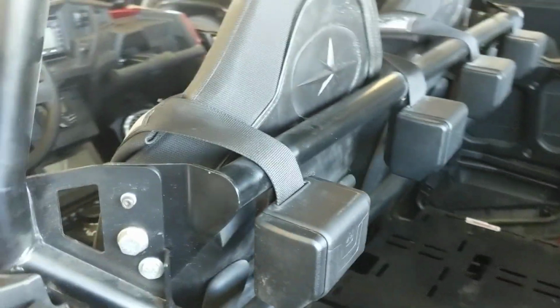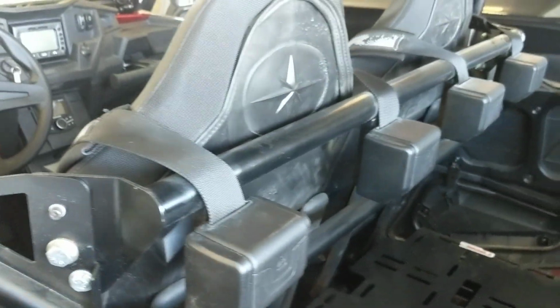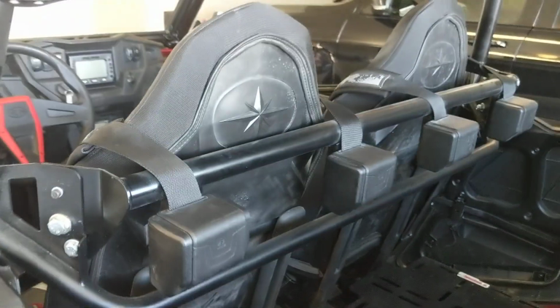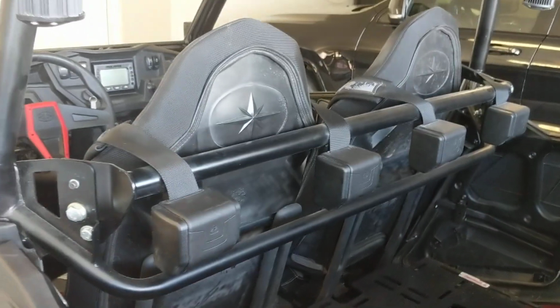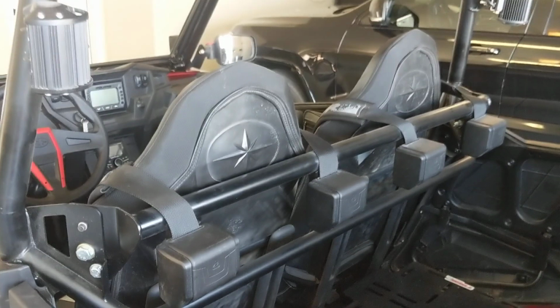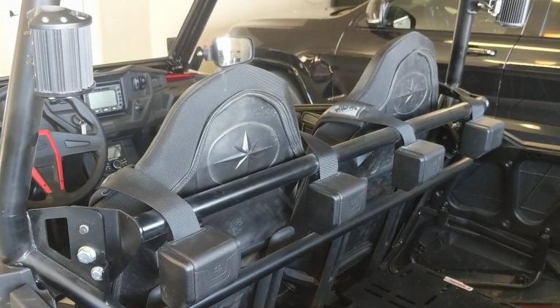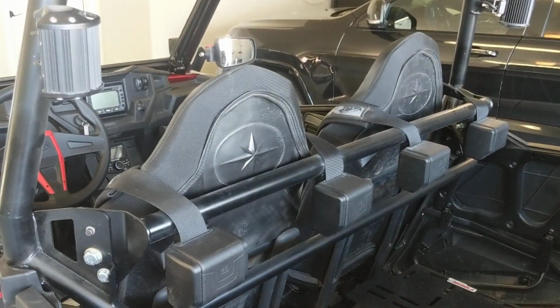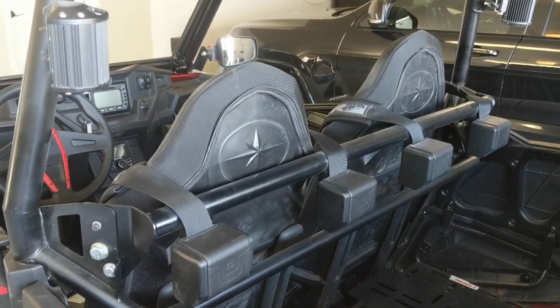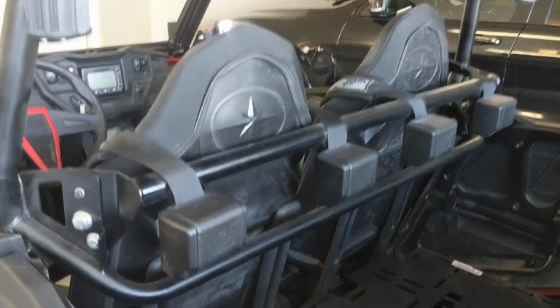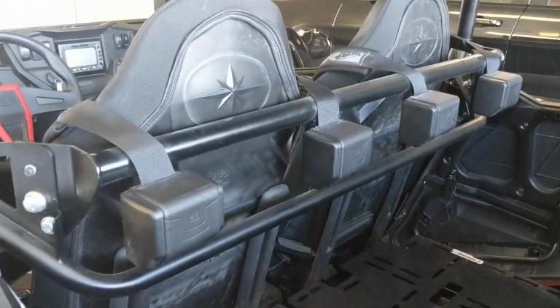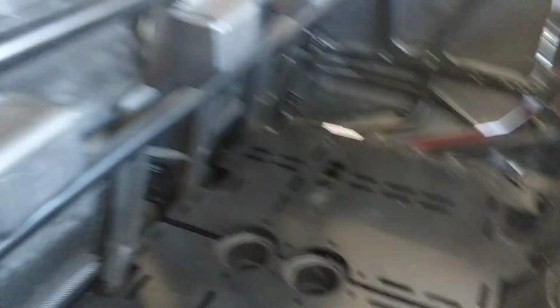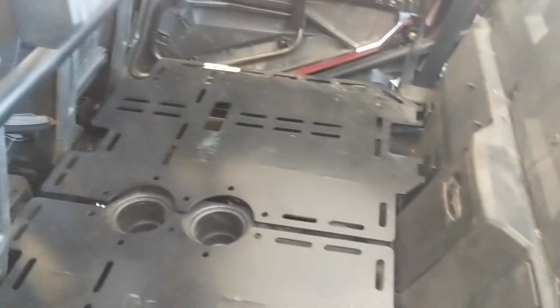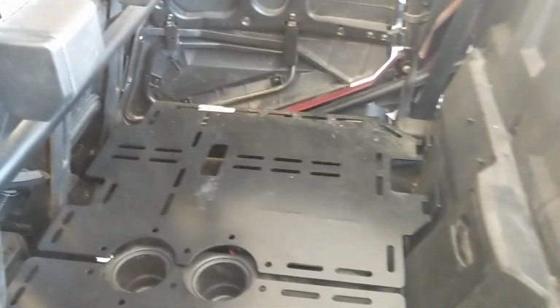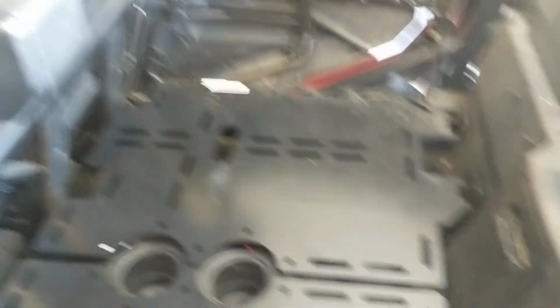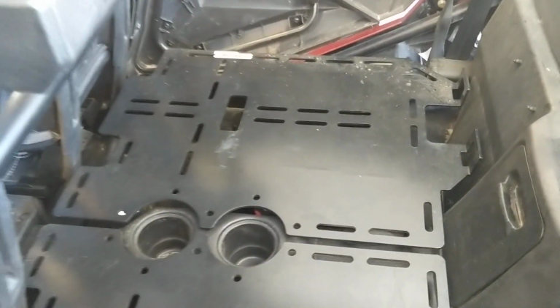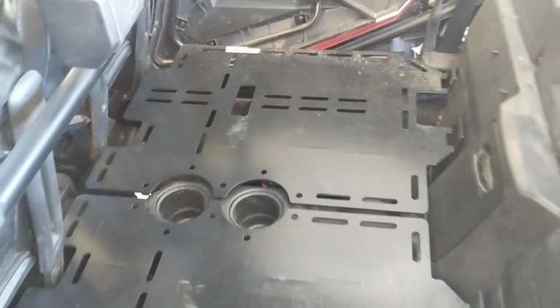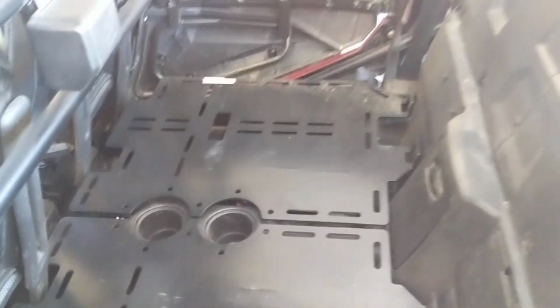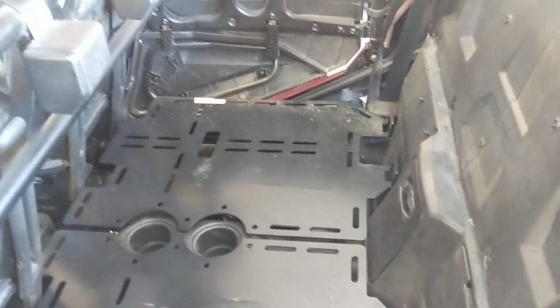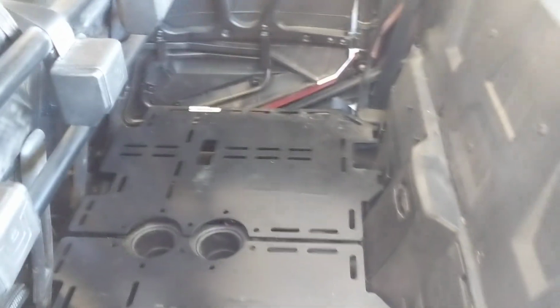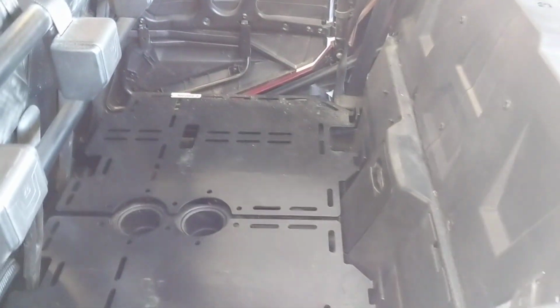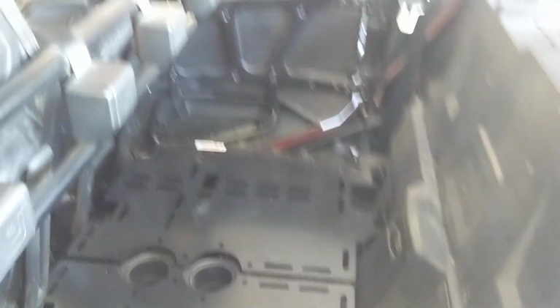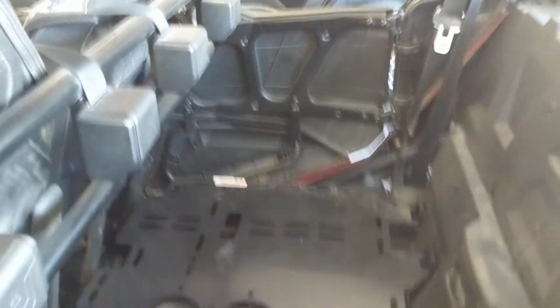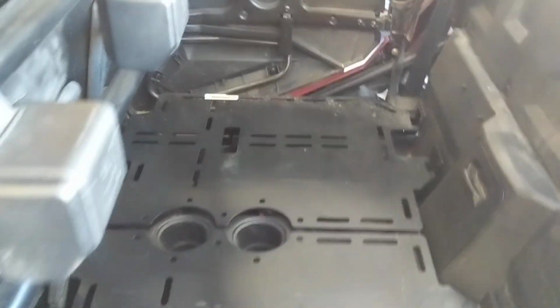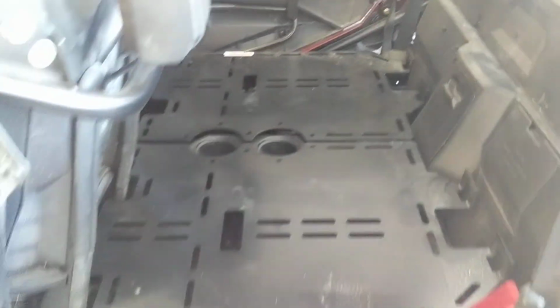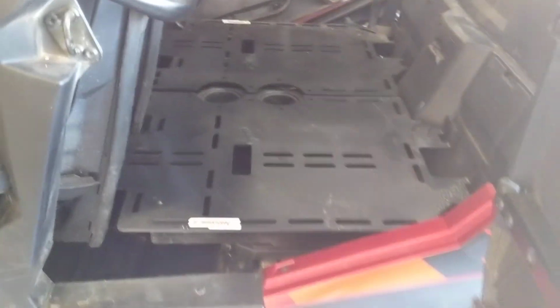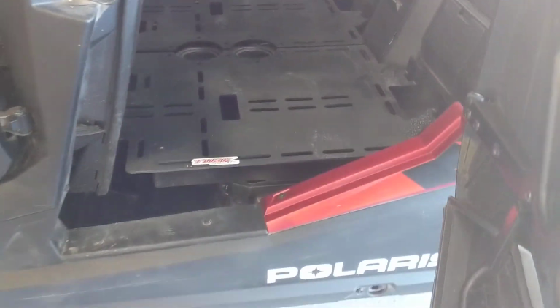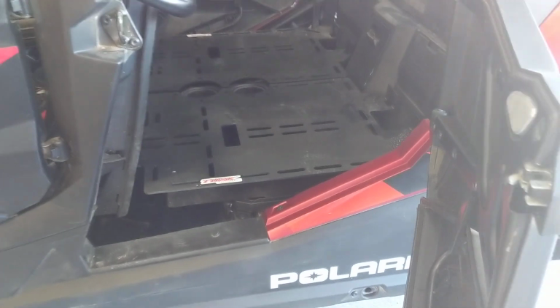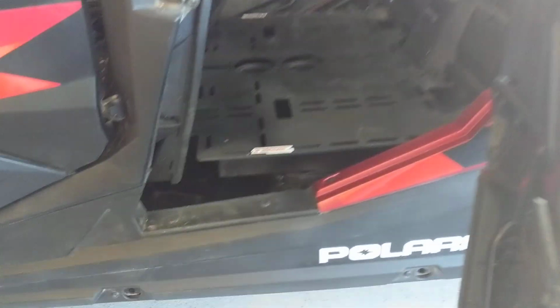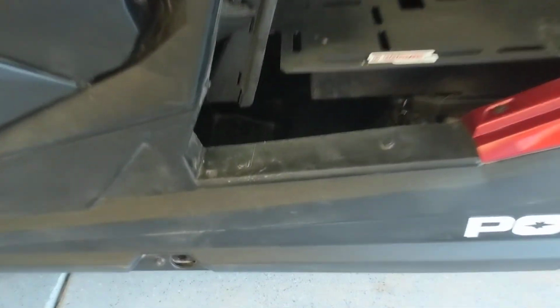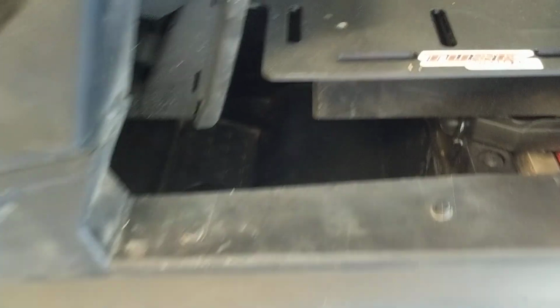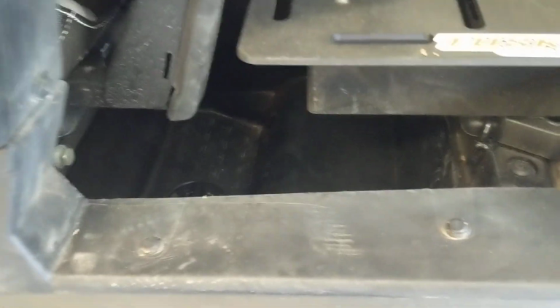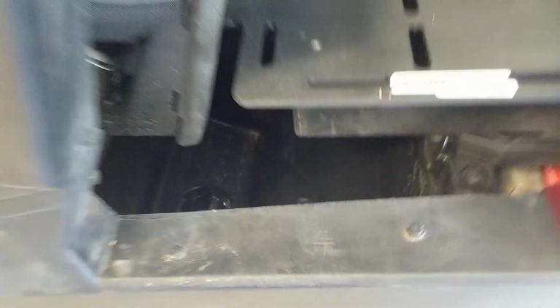Customized bar in the back for the four seaters. Also the tusk plates for cargo — that was the best thing ever. Lots of cargo and room down there for storage.